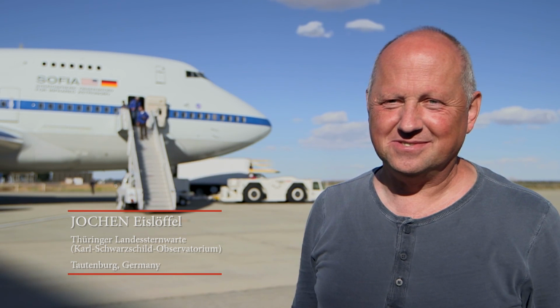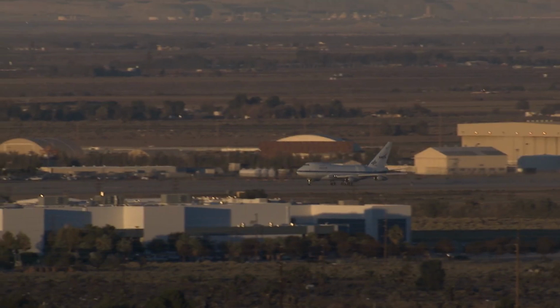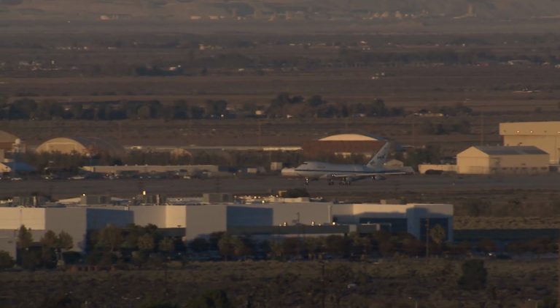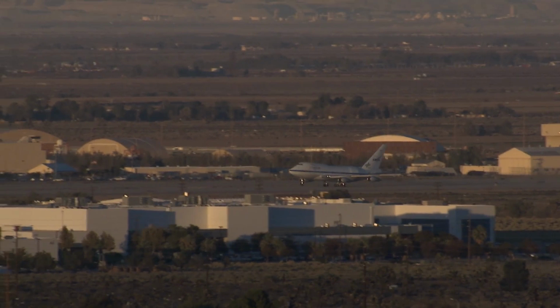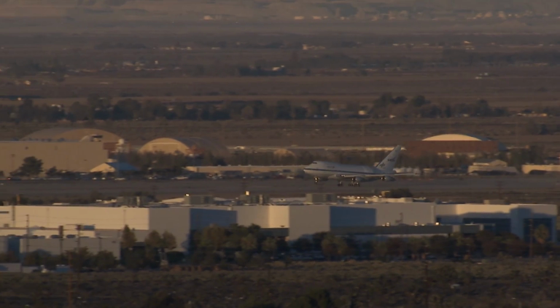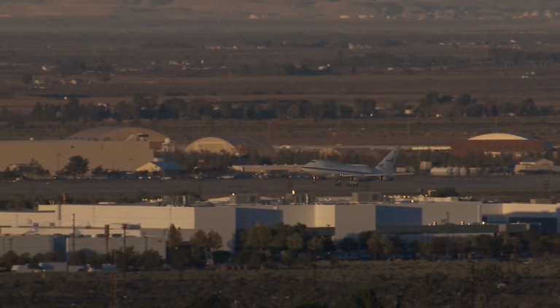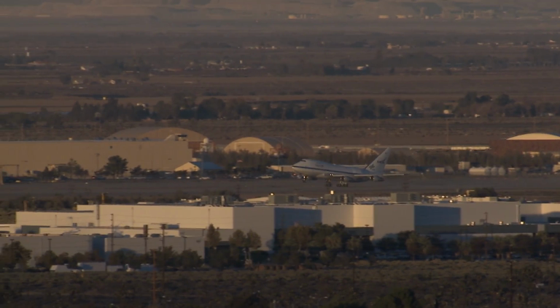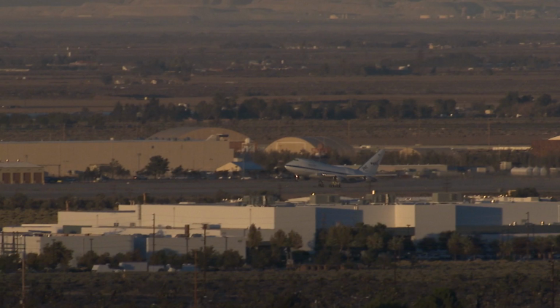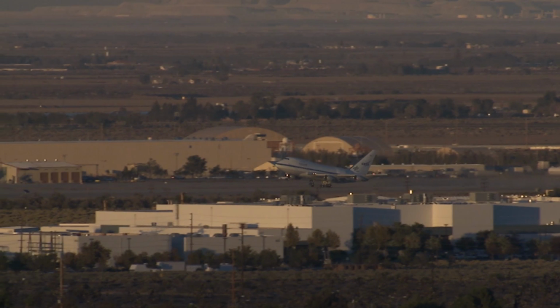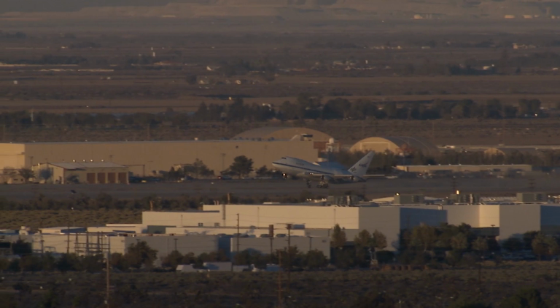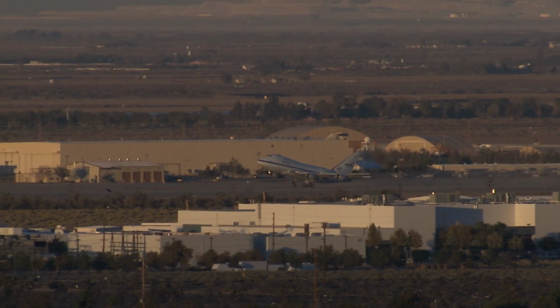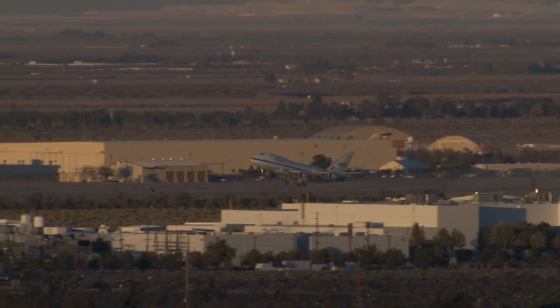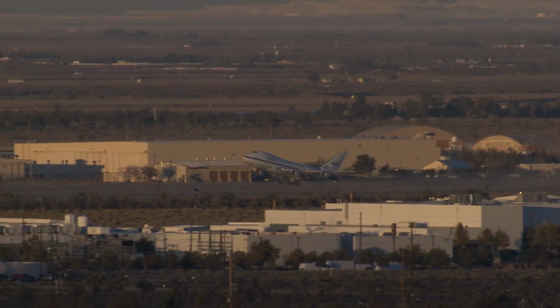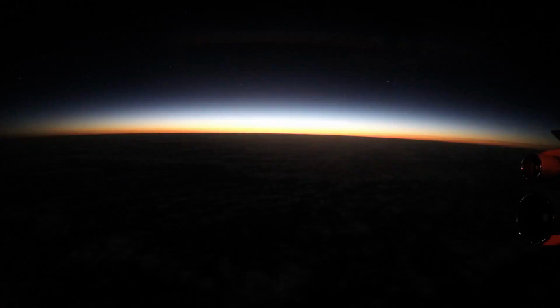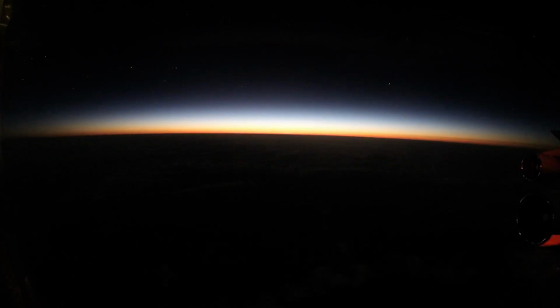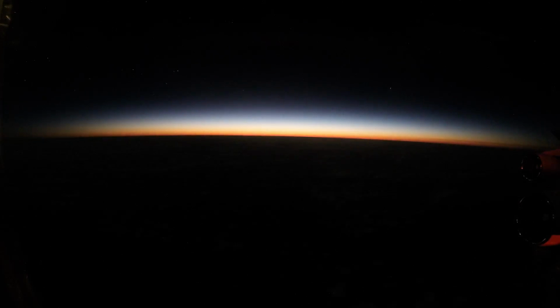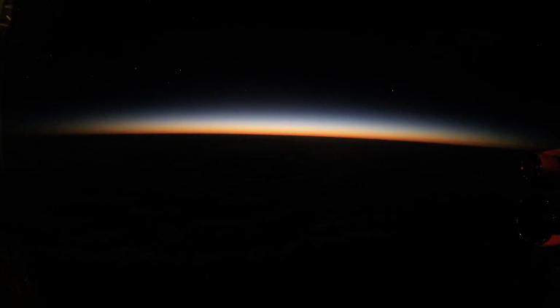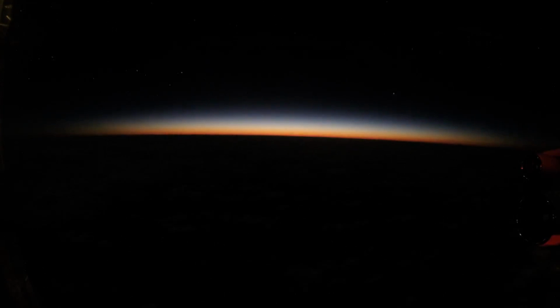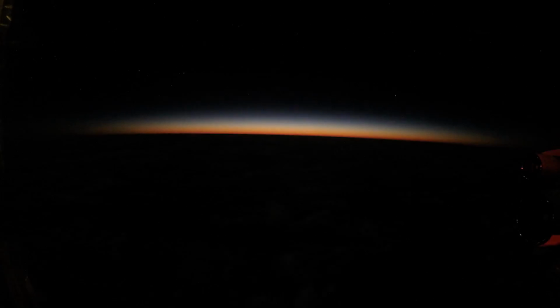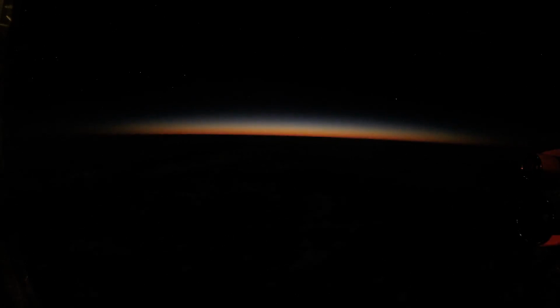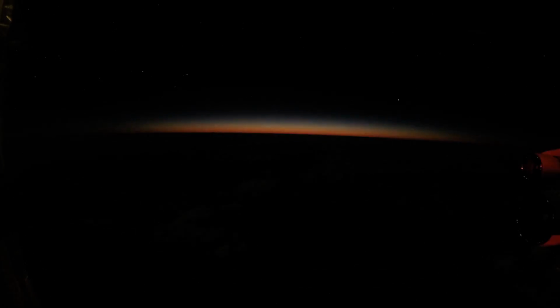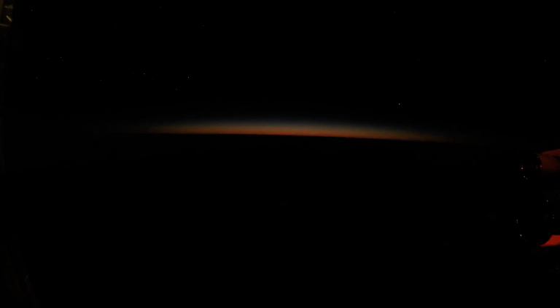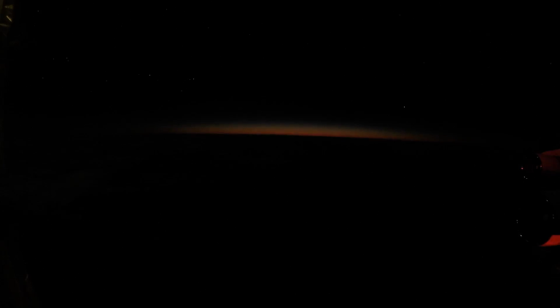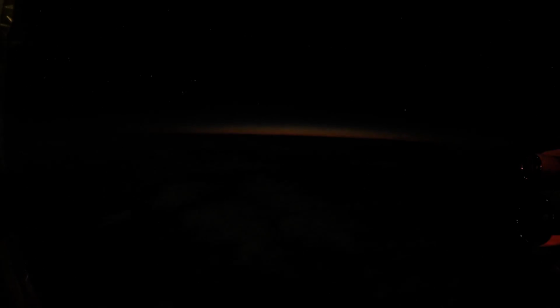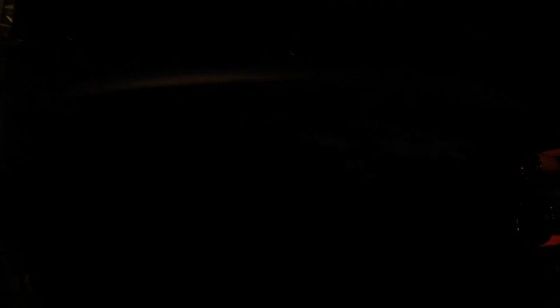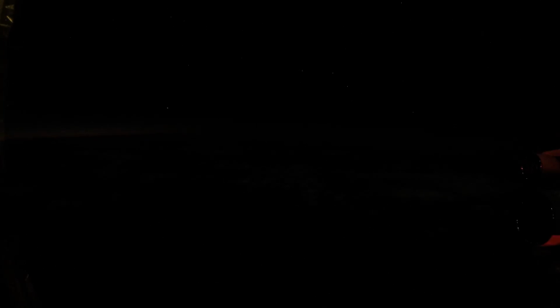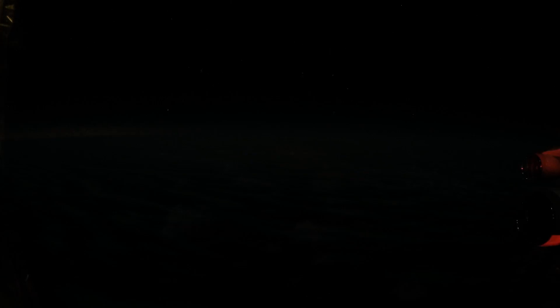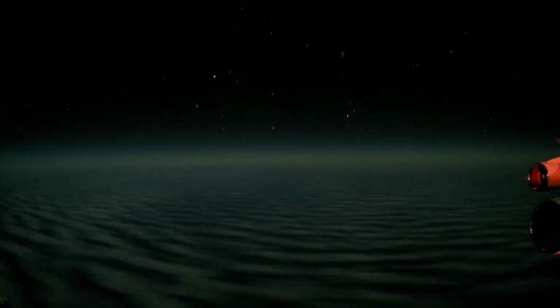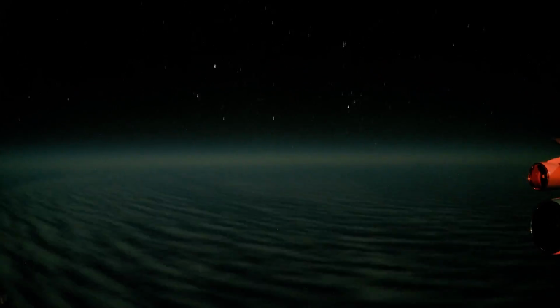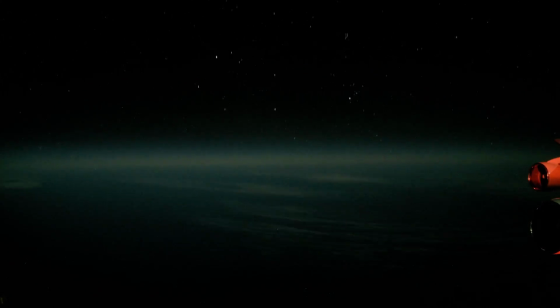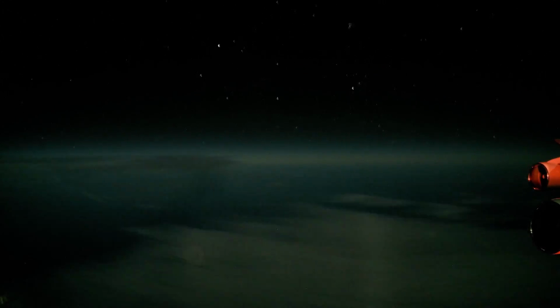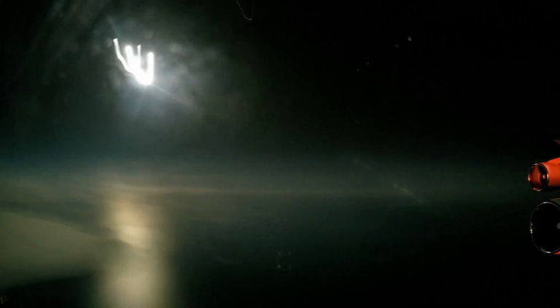747 heavy, cleared for takeoff. Rotate. The flight deck looks like that. Sauna is set. 37,000 feet — safety, can you please check the seal? Yes ma'am, on it.